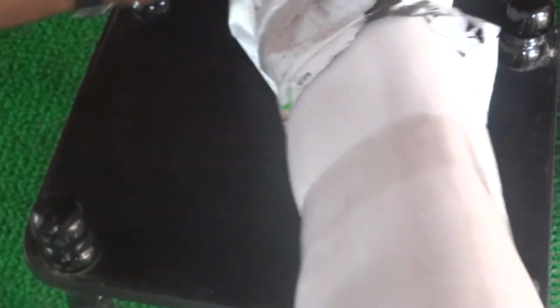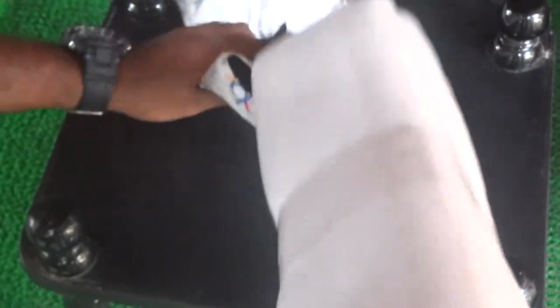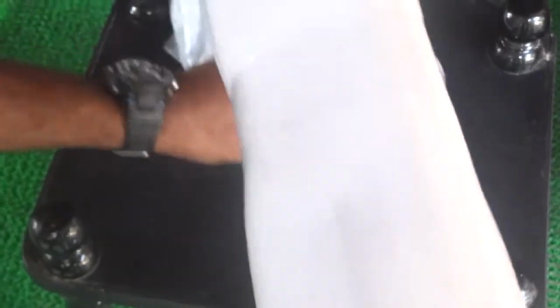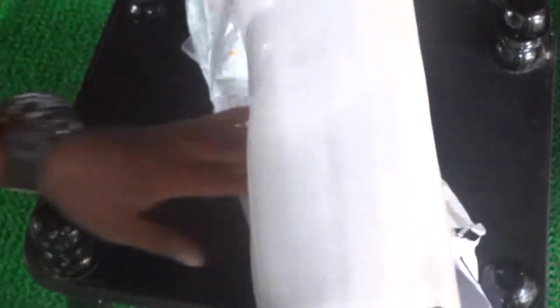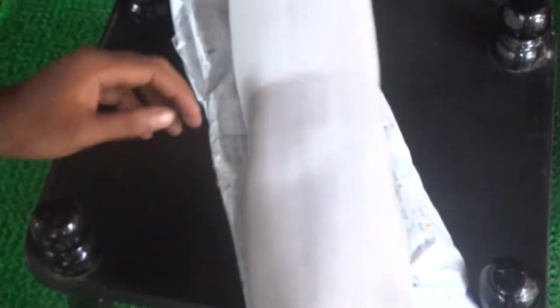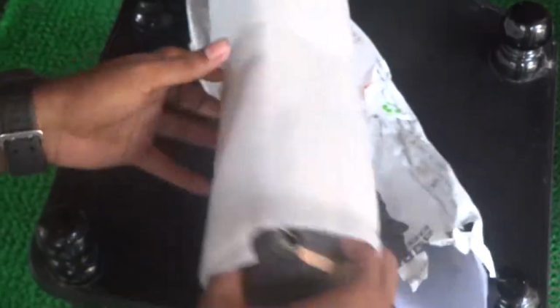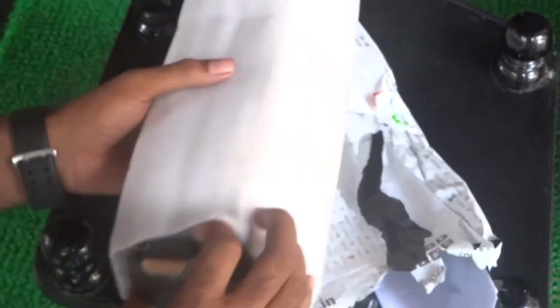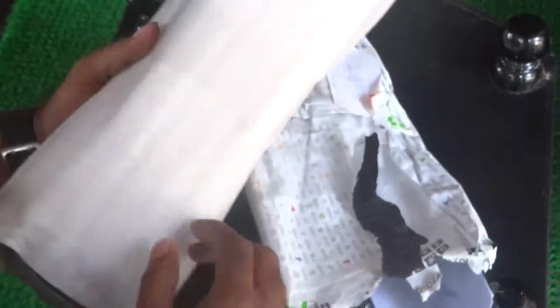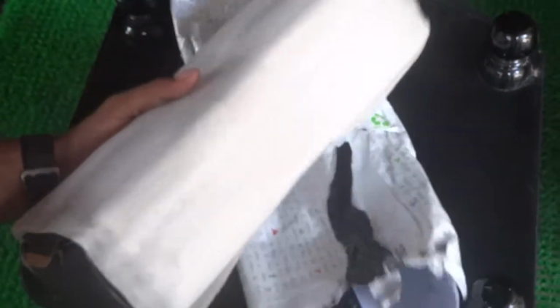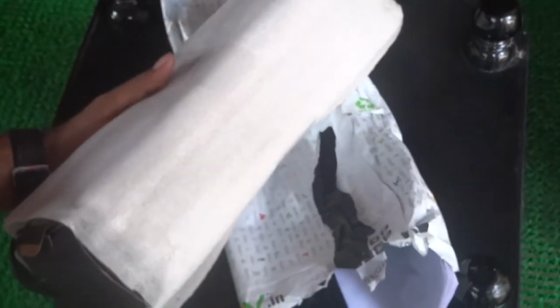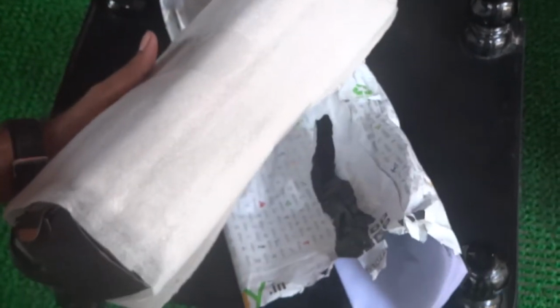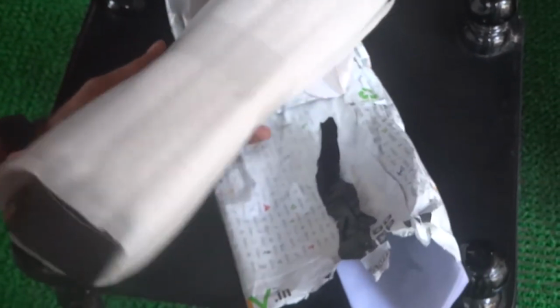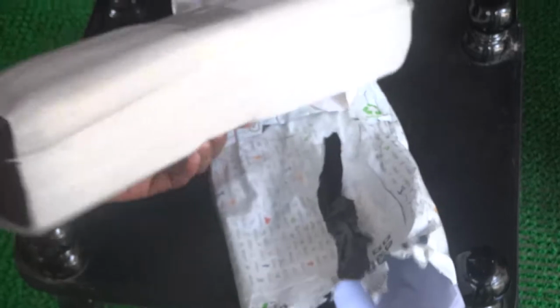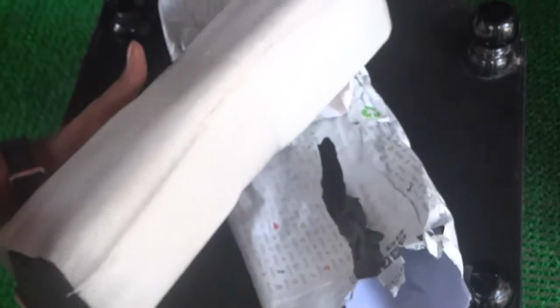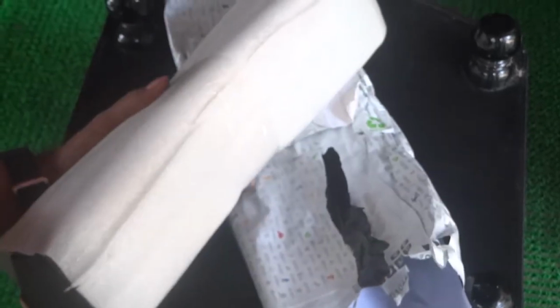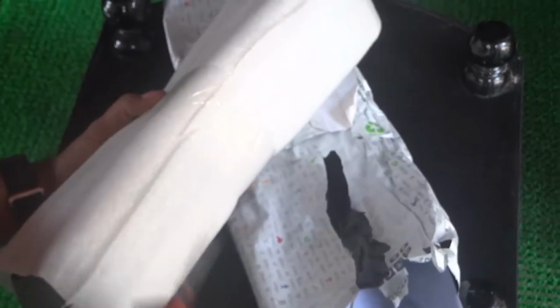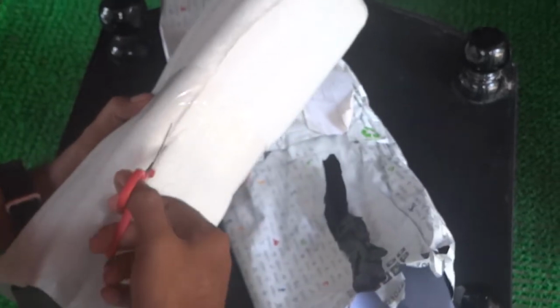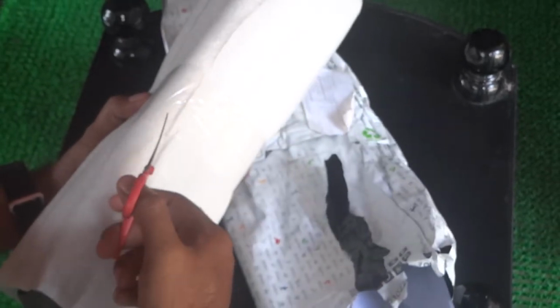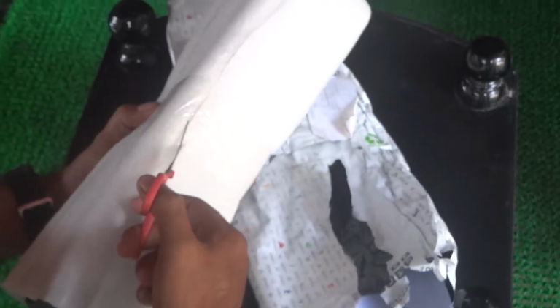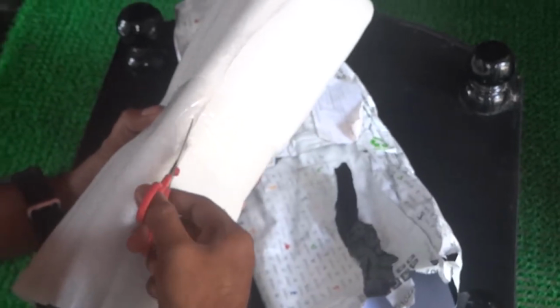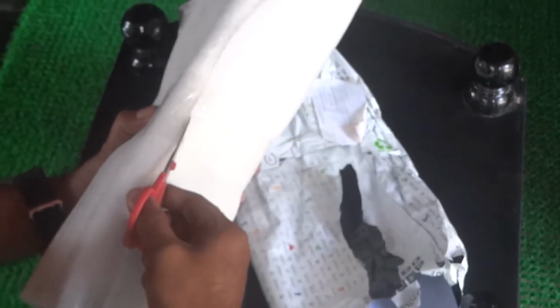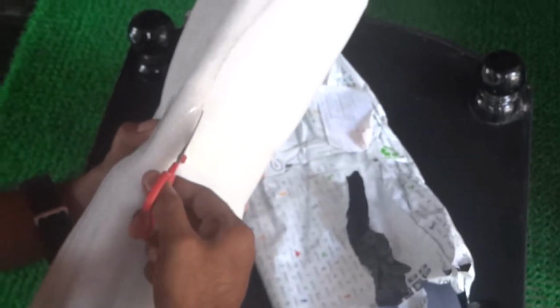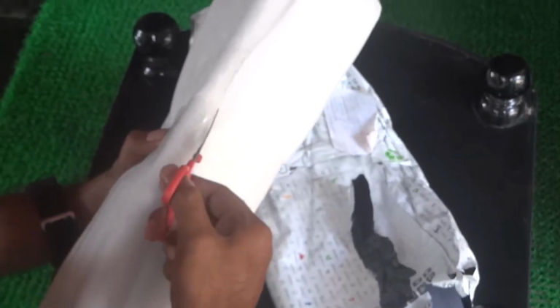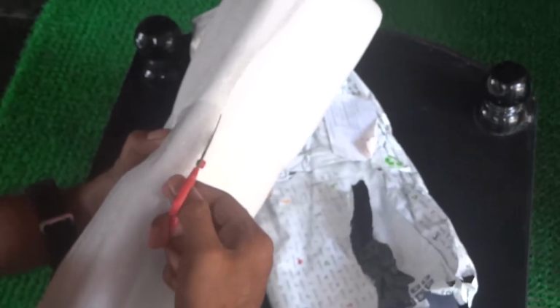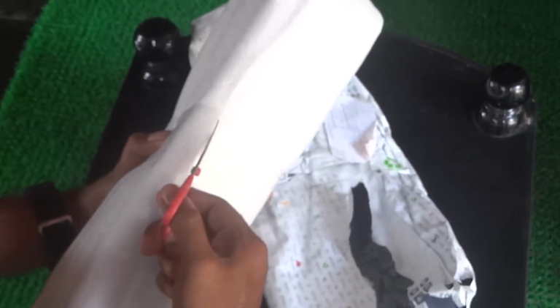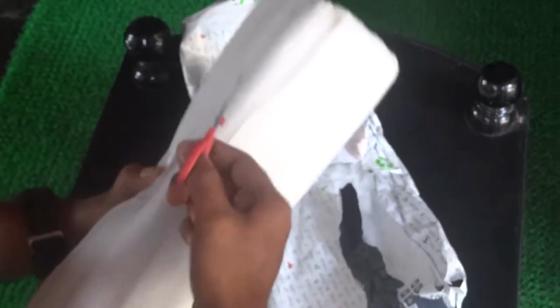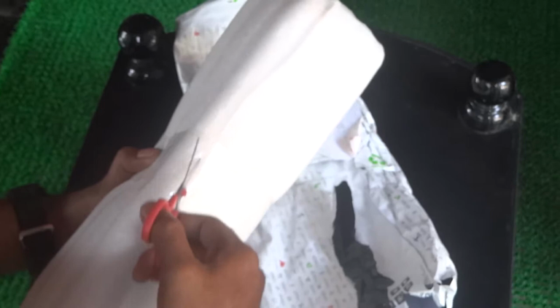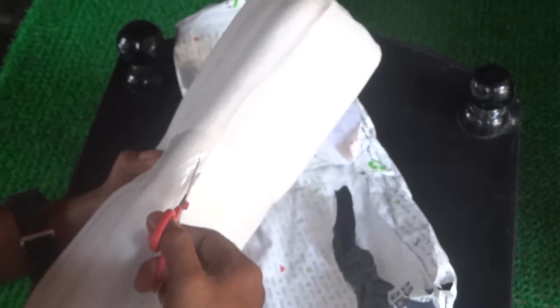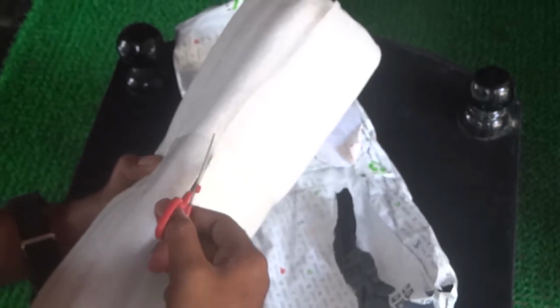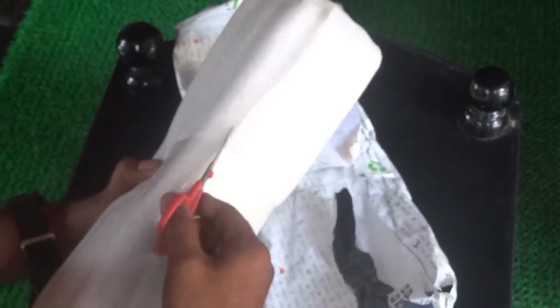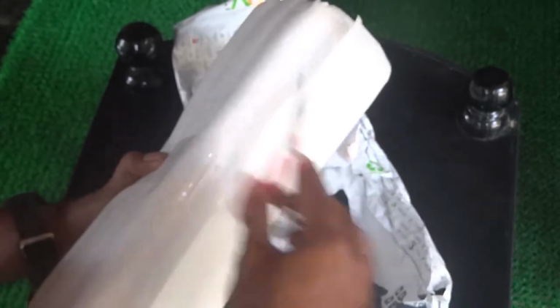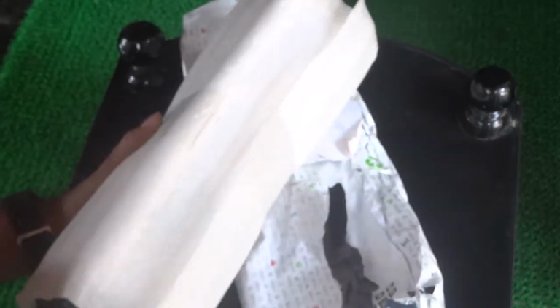It came in good packaging and got delivered in five to six days. Let's cut it open and see what's inside.